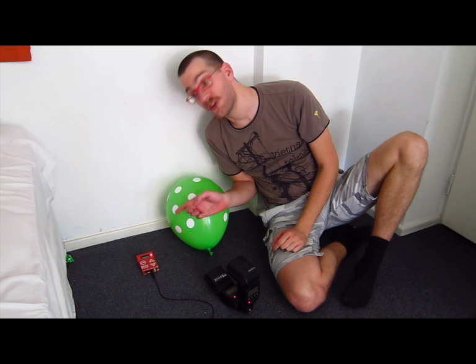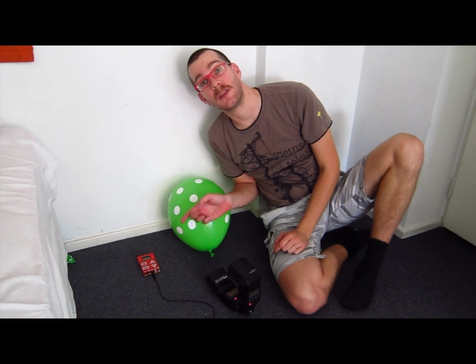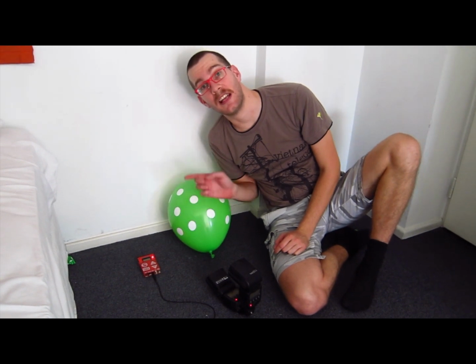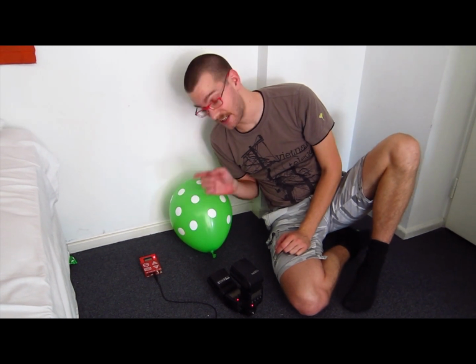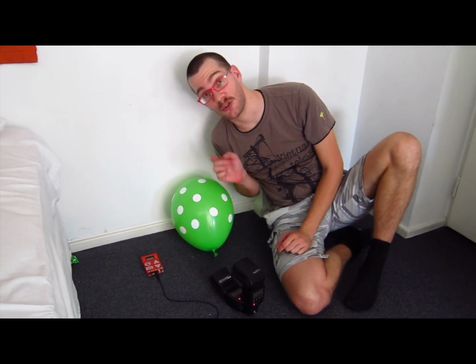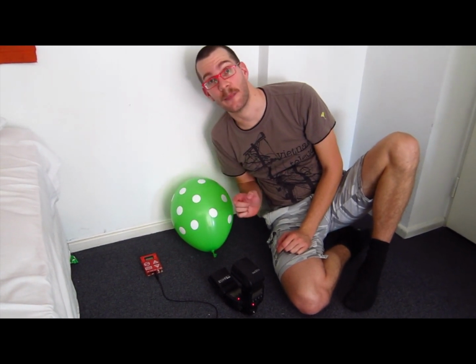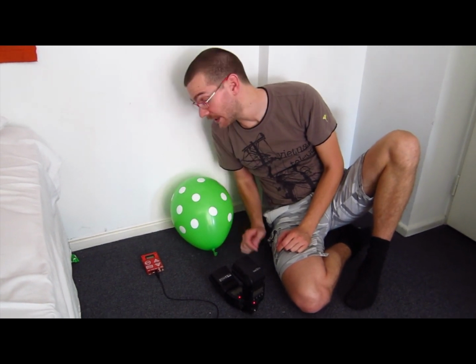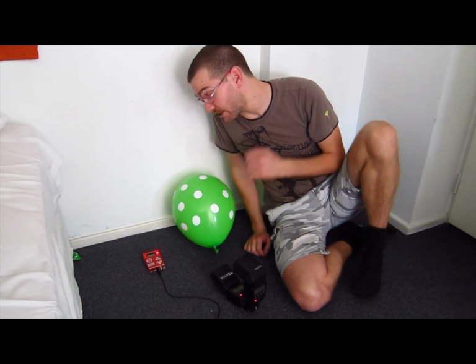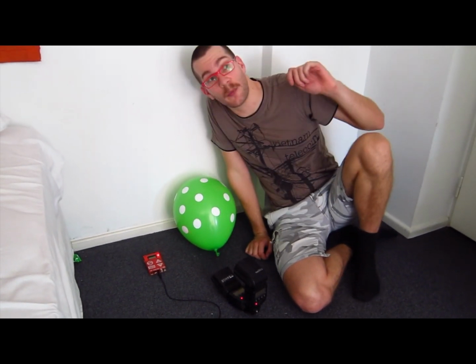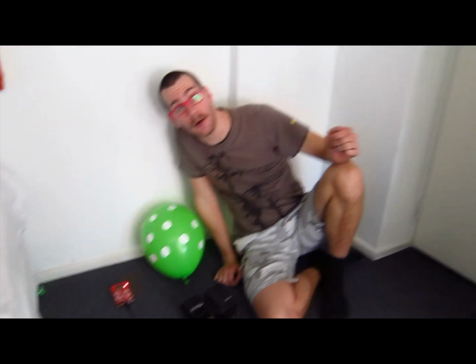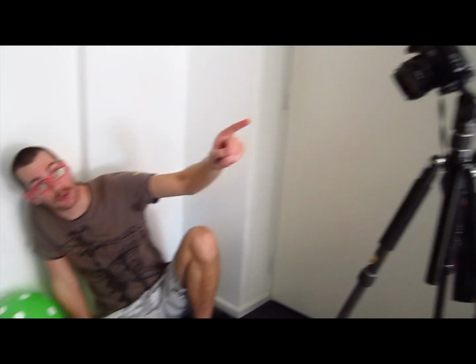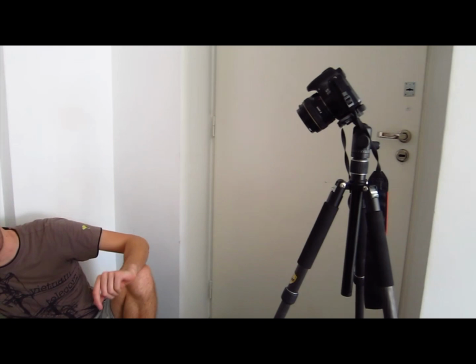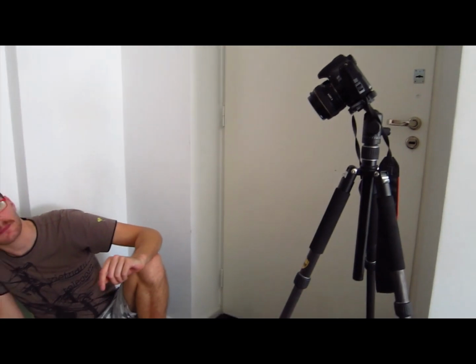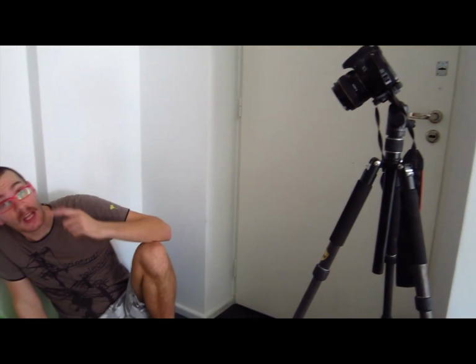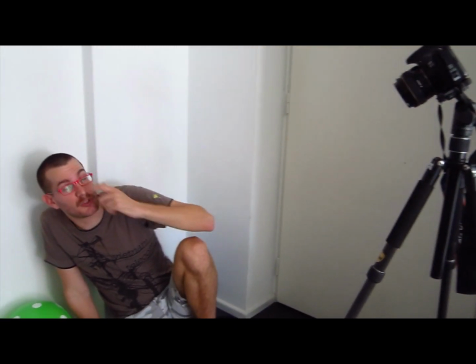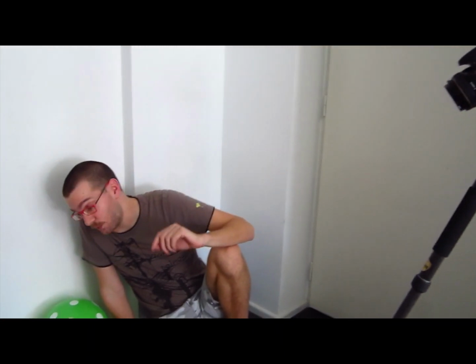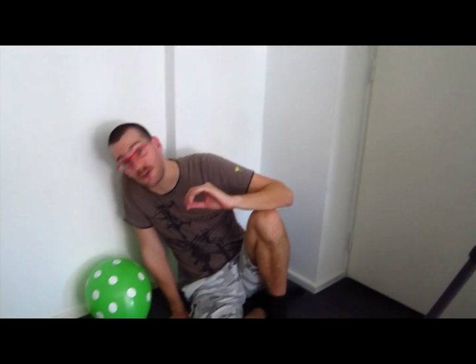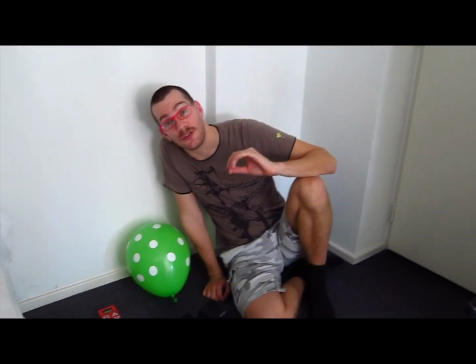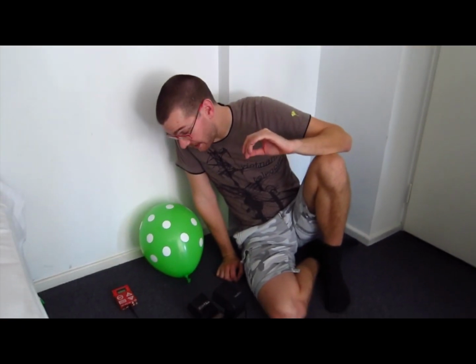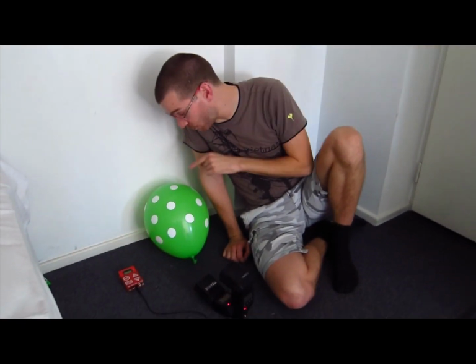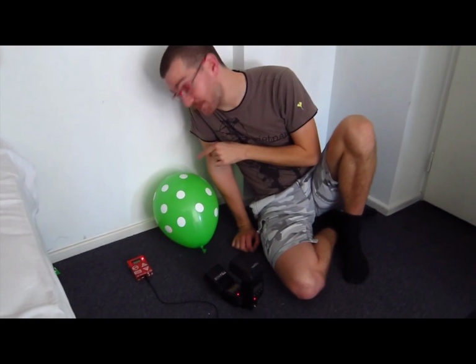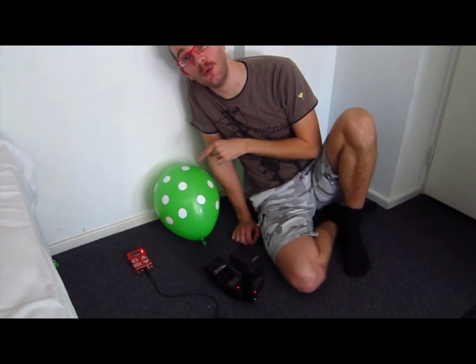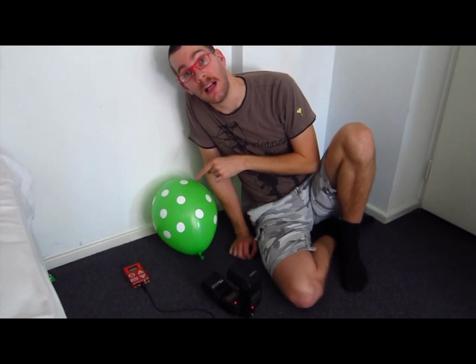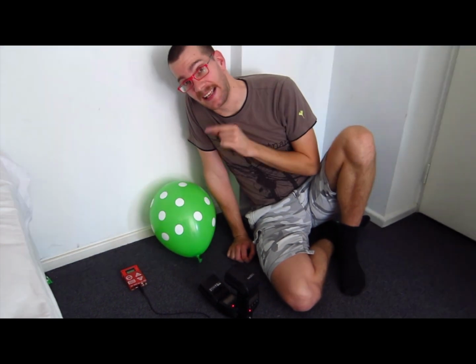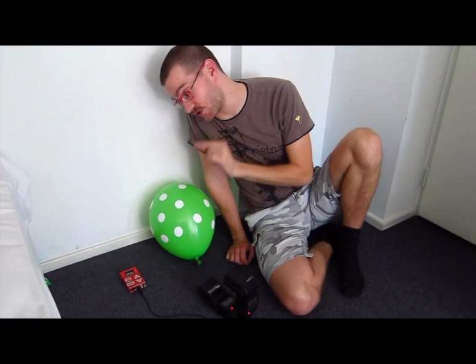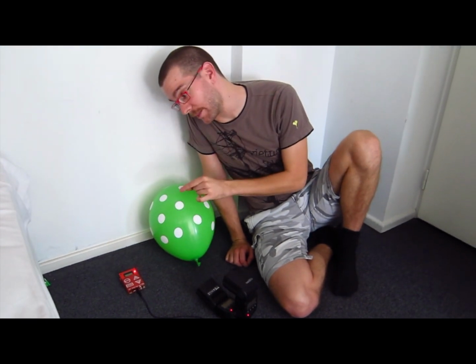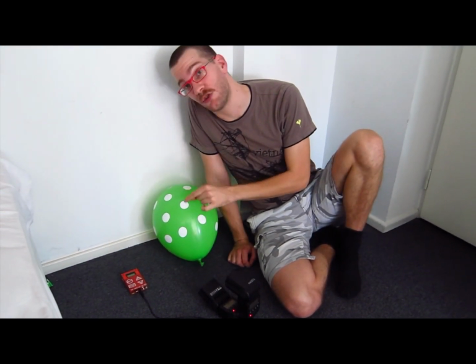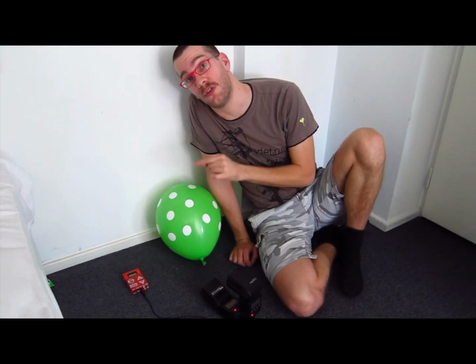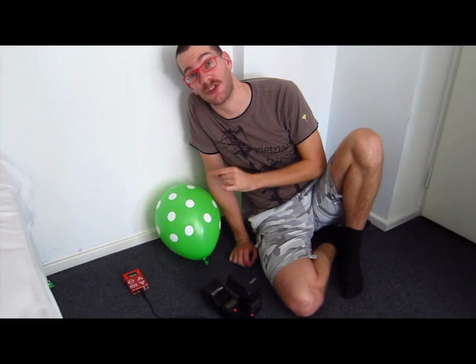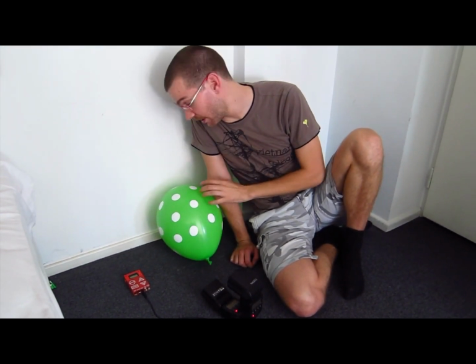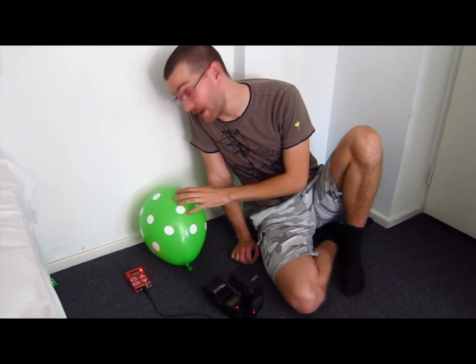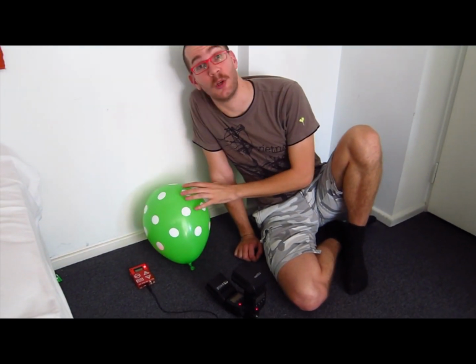That light going on is basically the indicator that it's trying to trigger something. I can connect this to my camera, which is up there. But what I'm going to try and do today is to pop this balloon and get the Trigger Trap to take a picture when I pop the balloon.